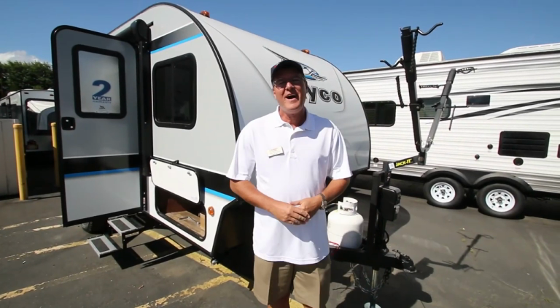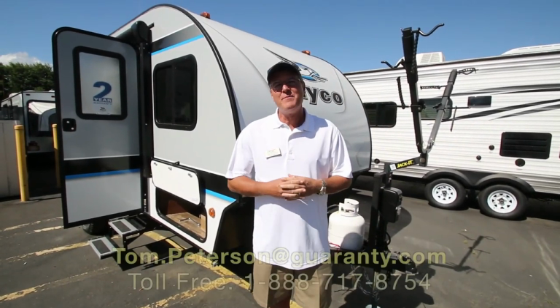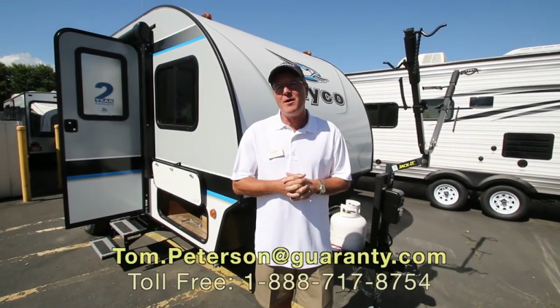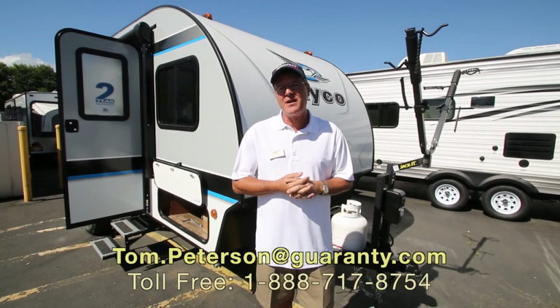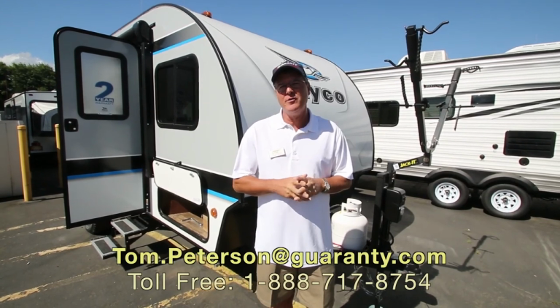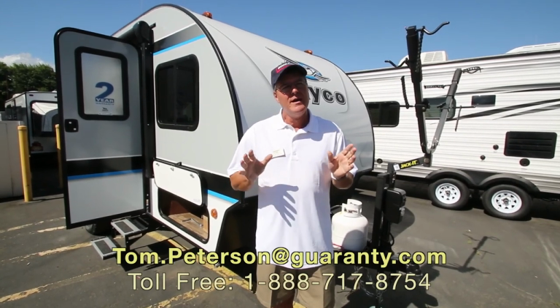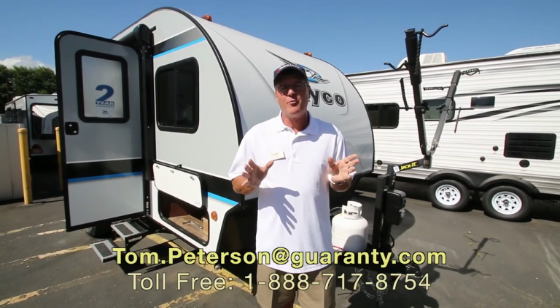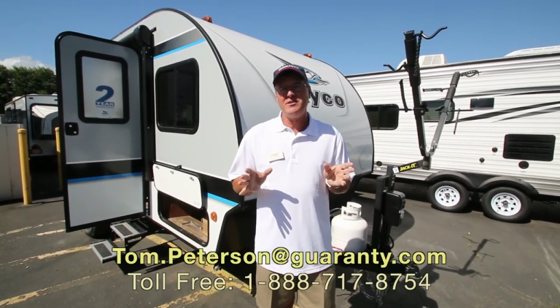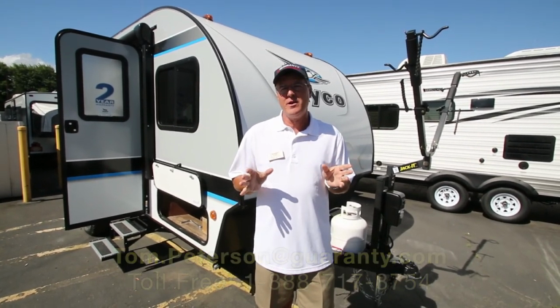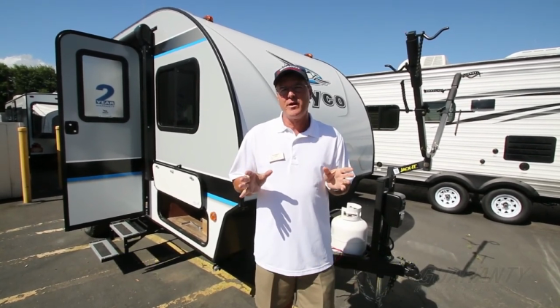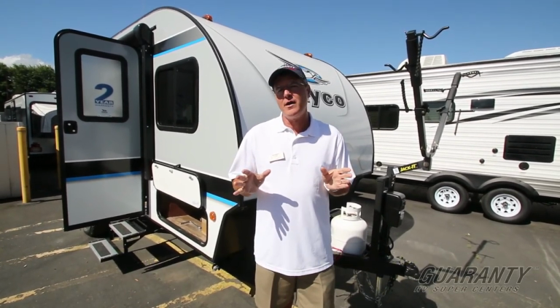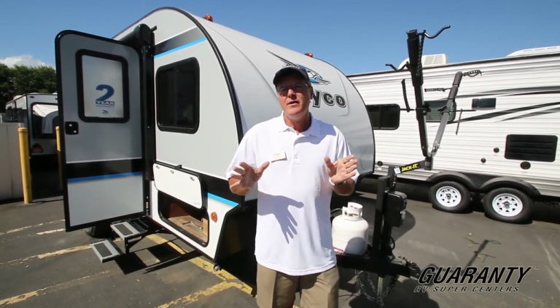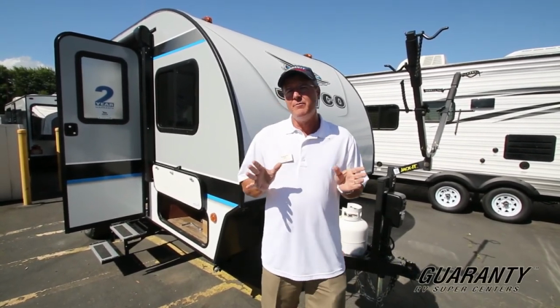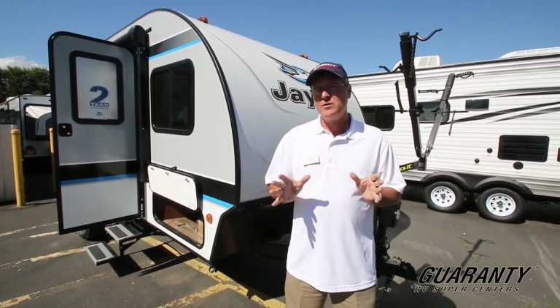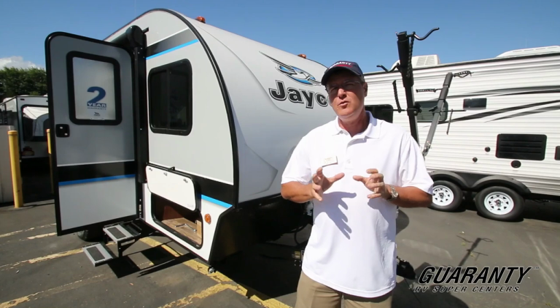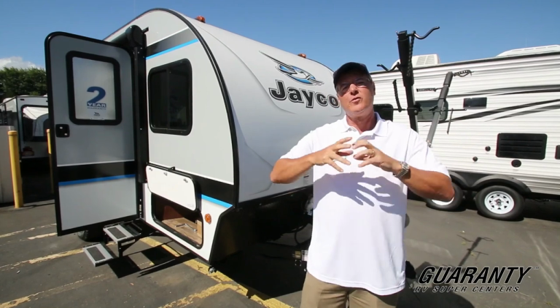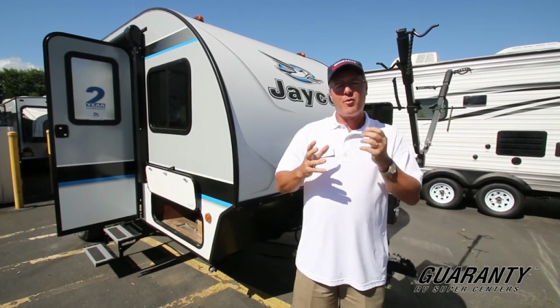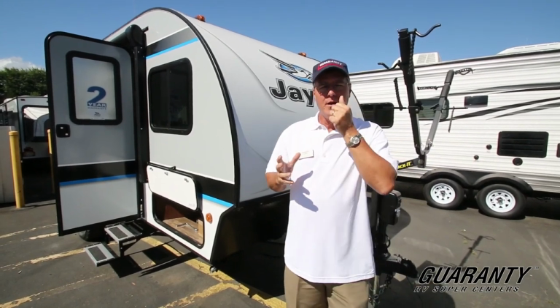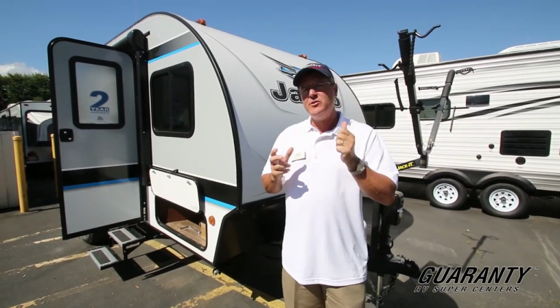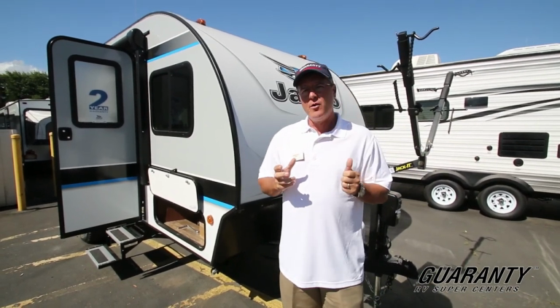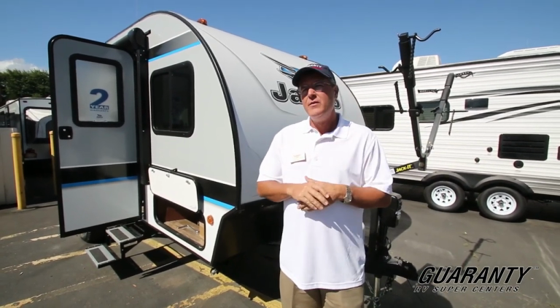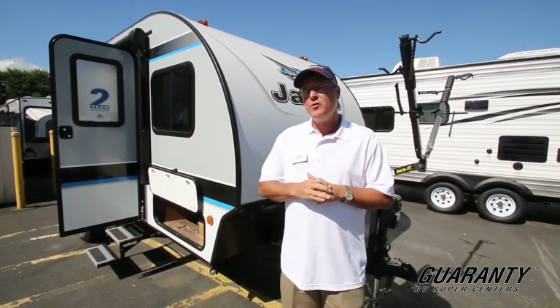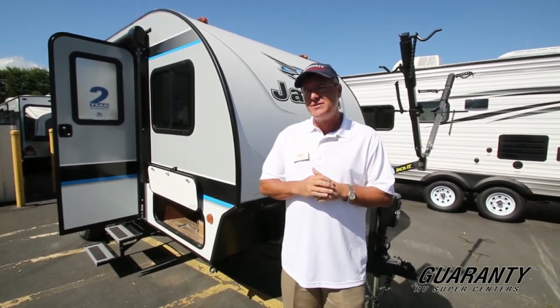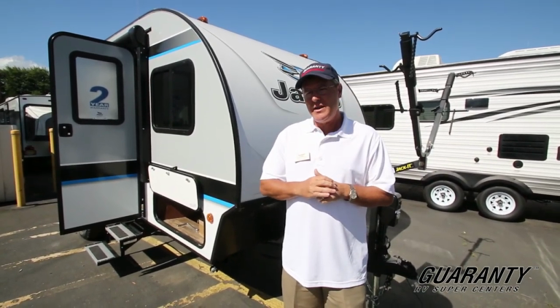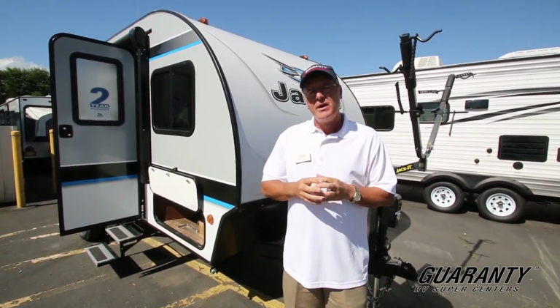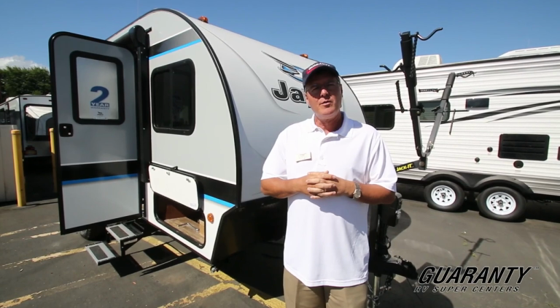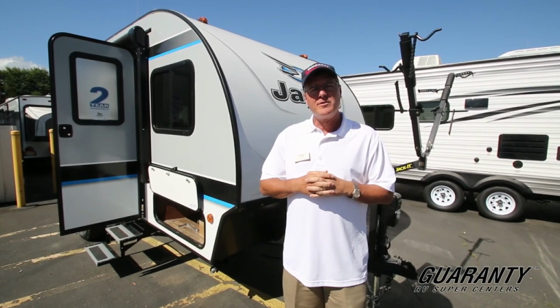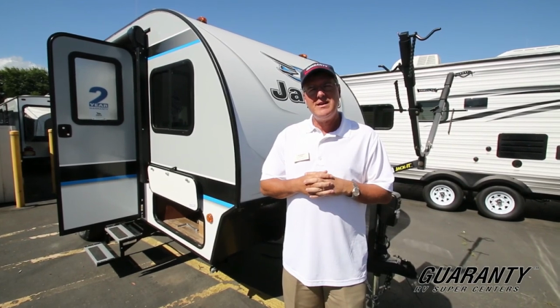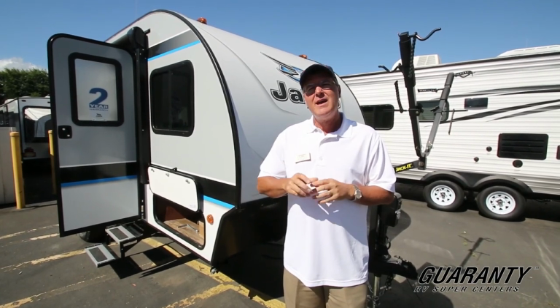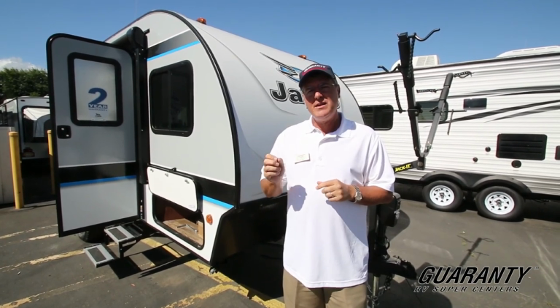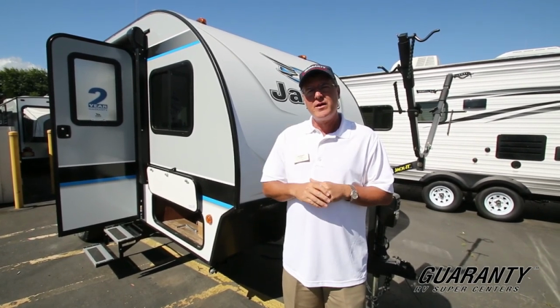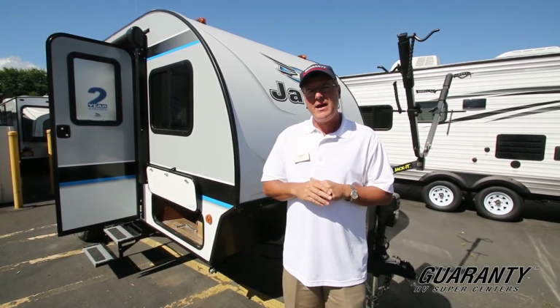Hi everybody, my name is Tom Peterson. I'm proud to do a video presentation for you here this morning on the Hummingbird, which is a new ultralight product from Jayco. This is a 2017, called a model 17FD, a front dinette.